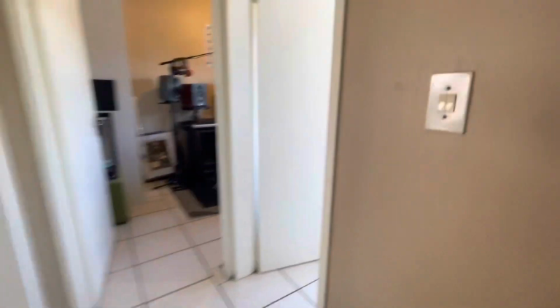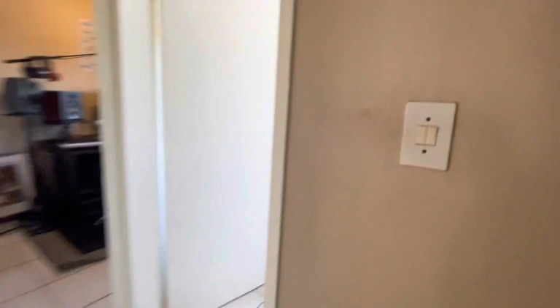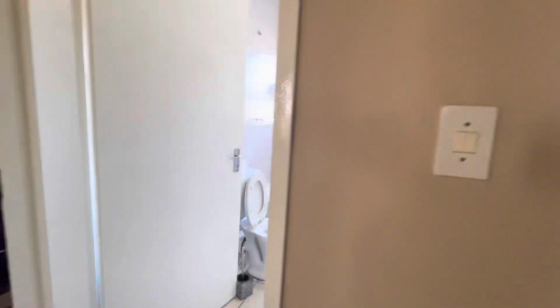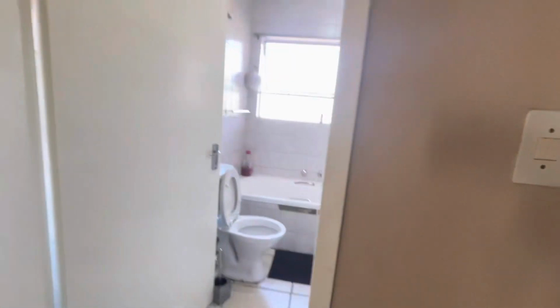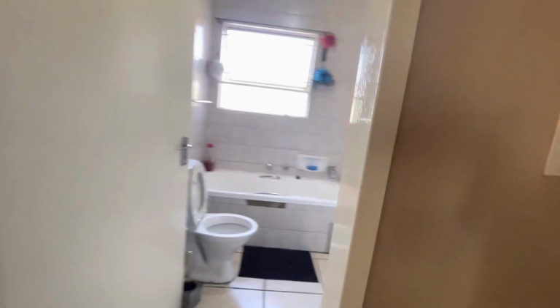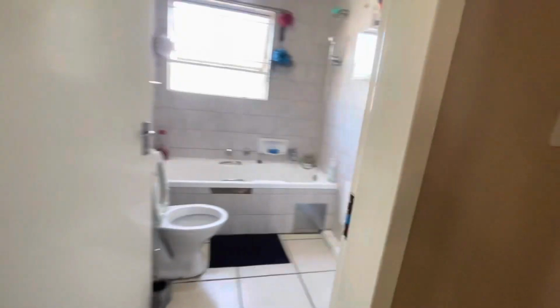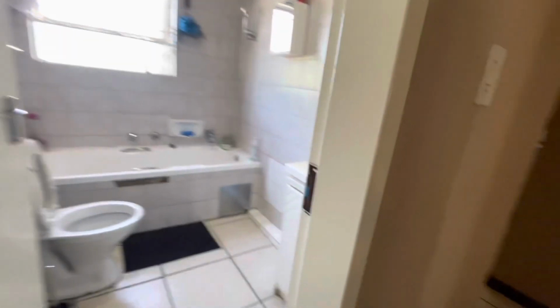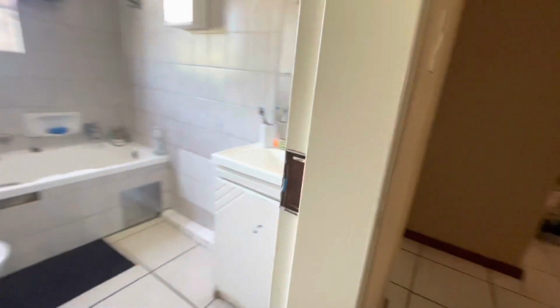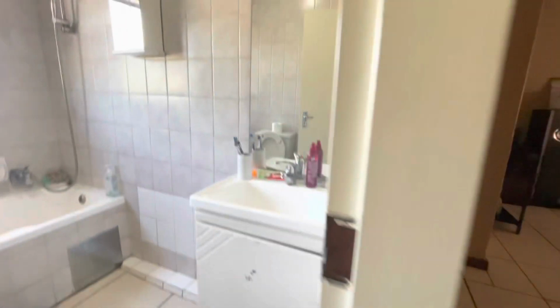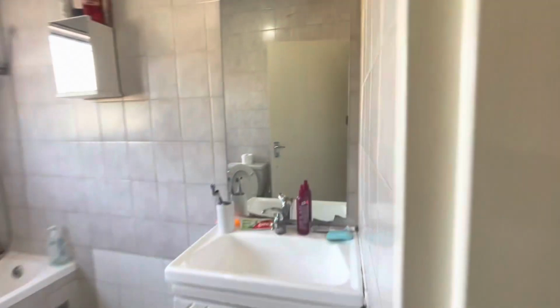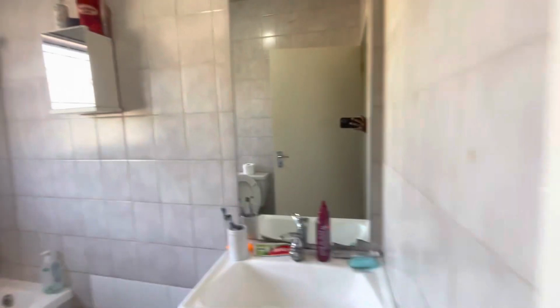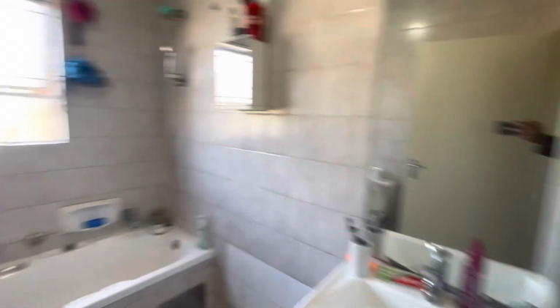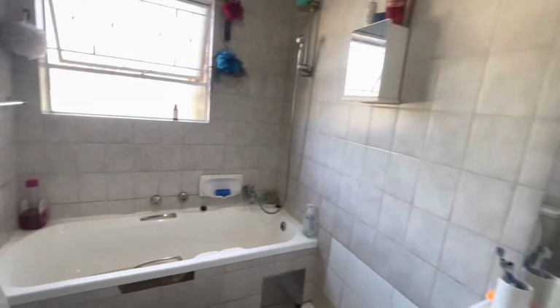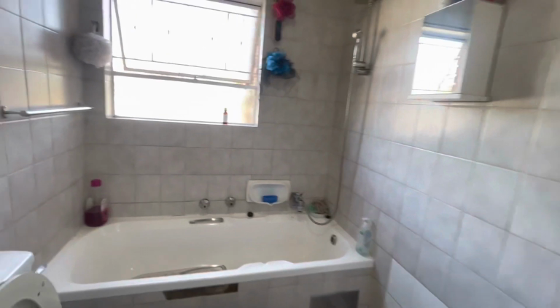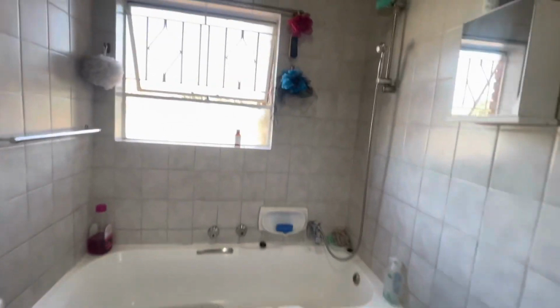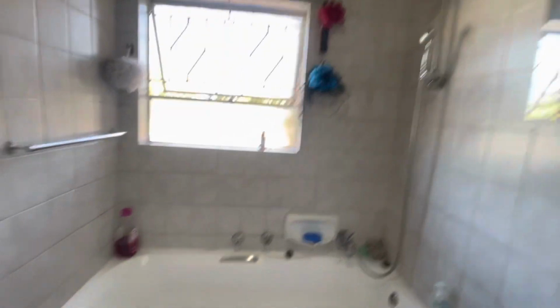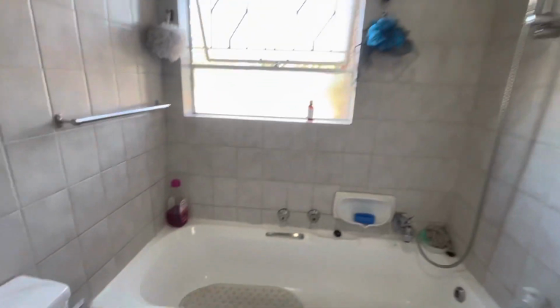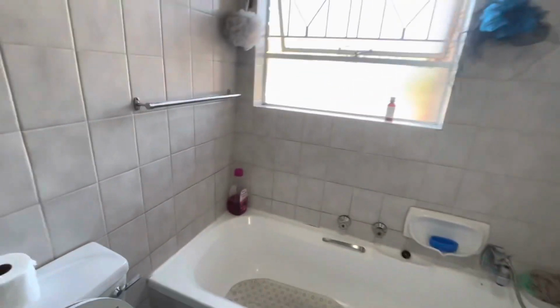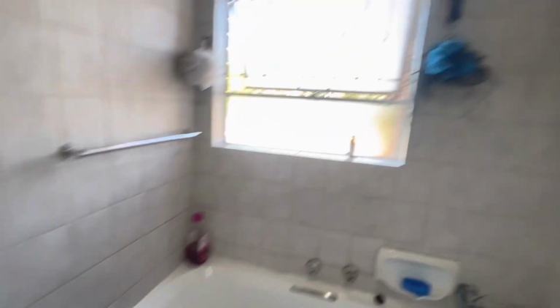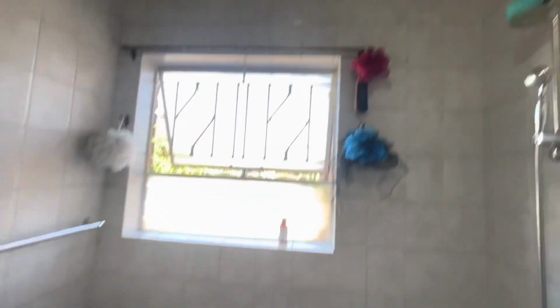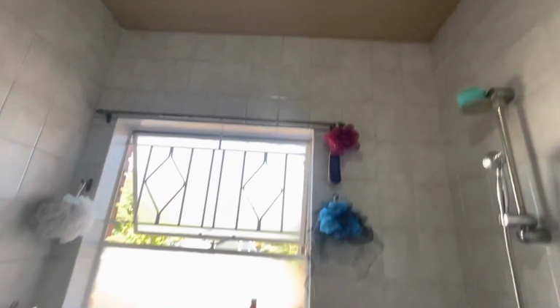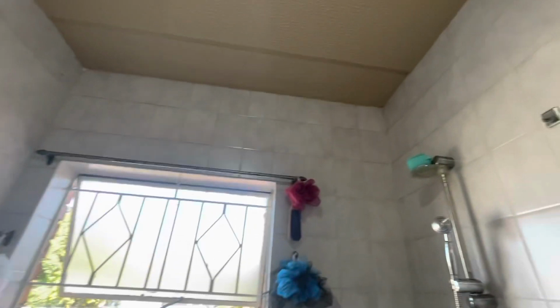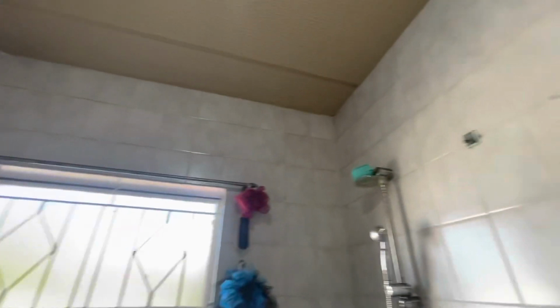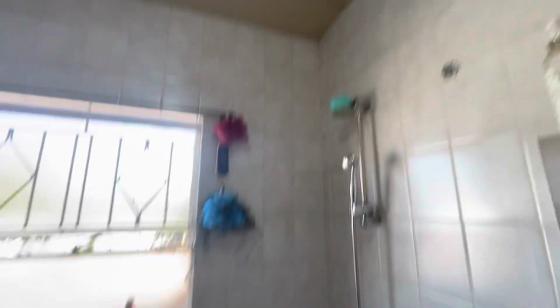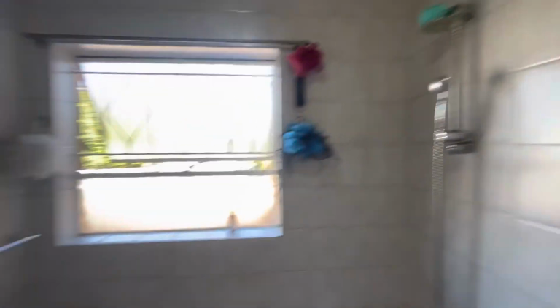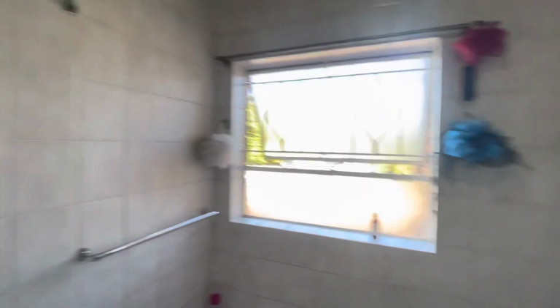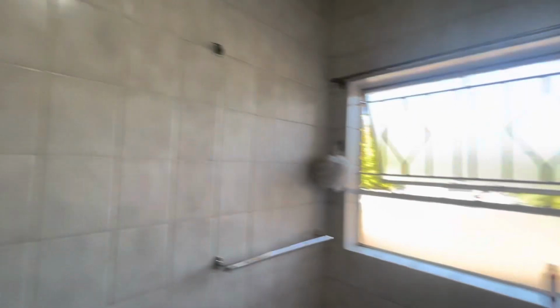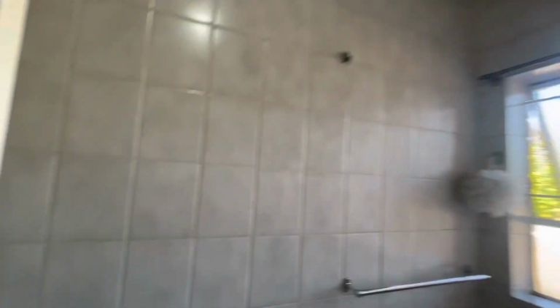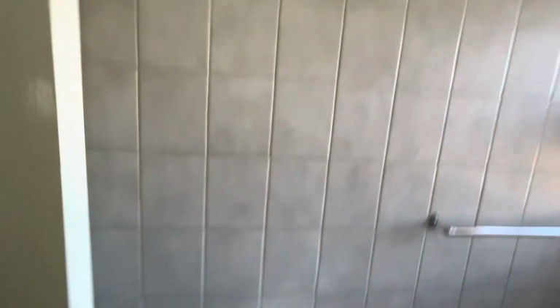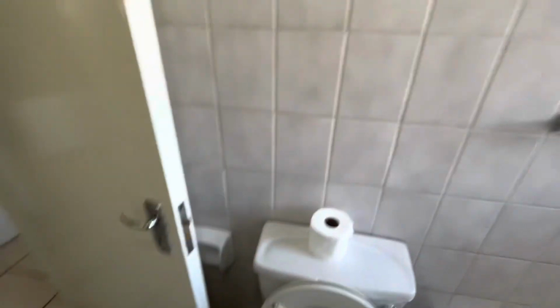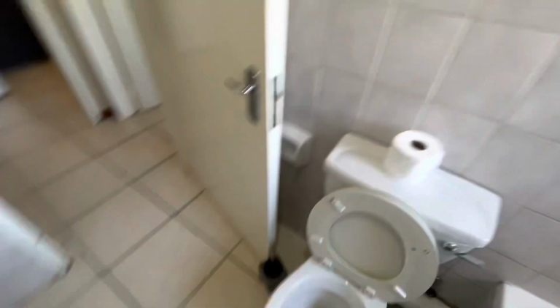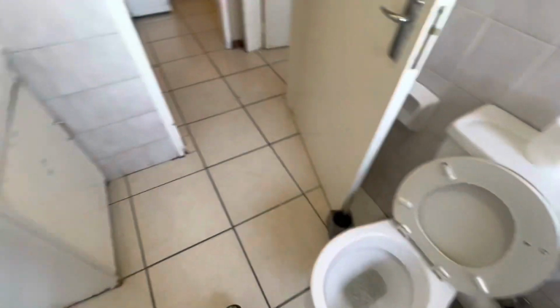Down the passage you have the bathroom with this vanity and an in-bath shower, and the tub.